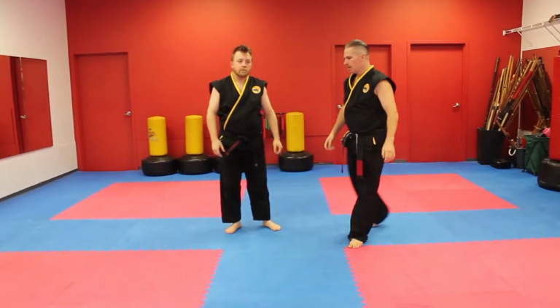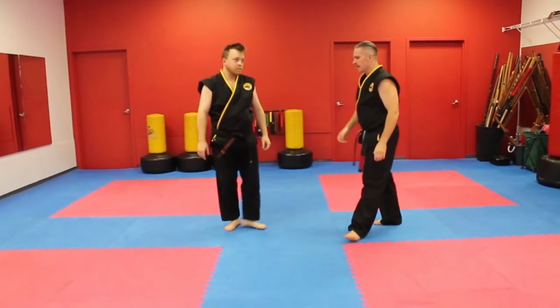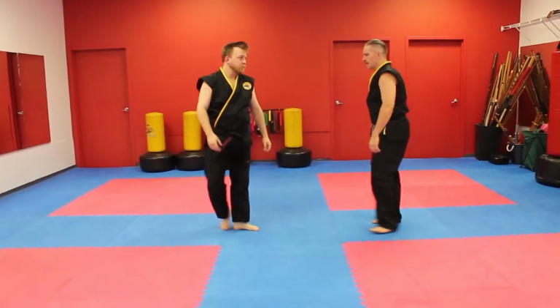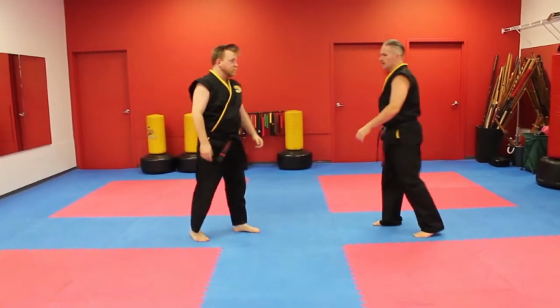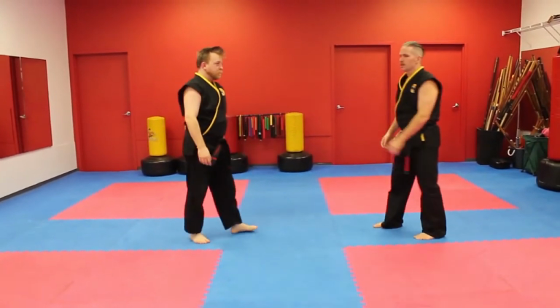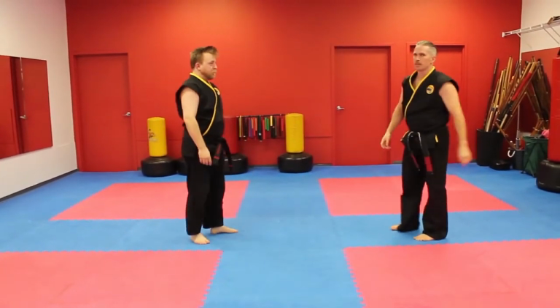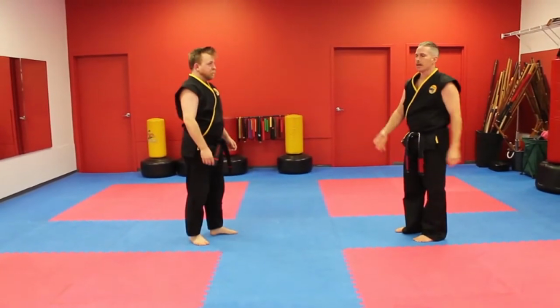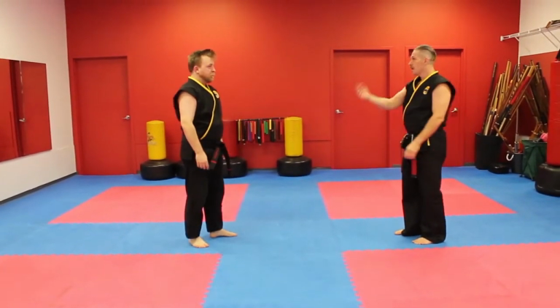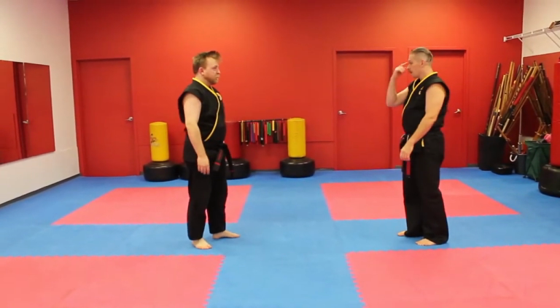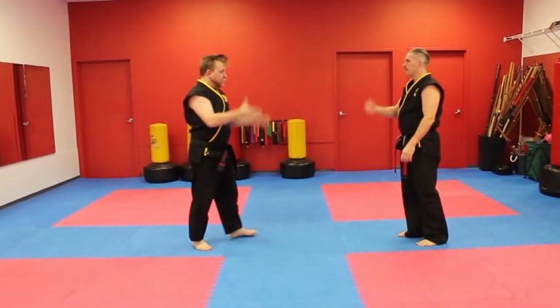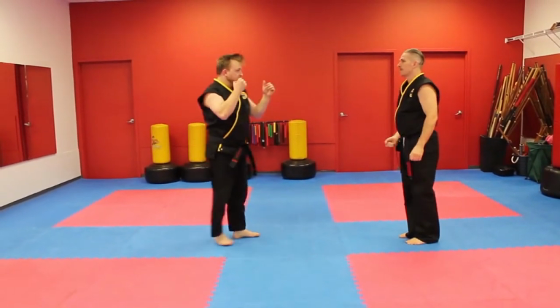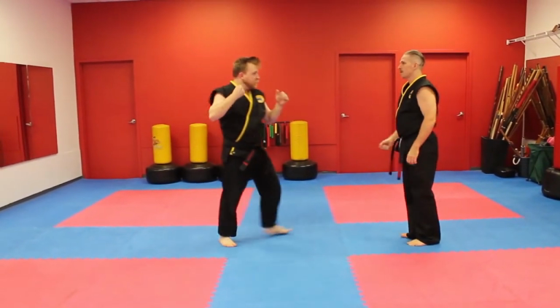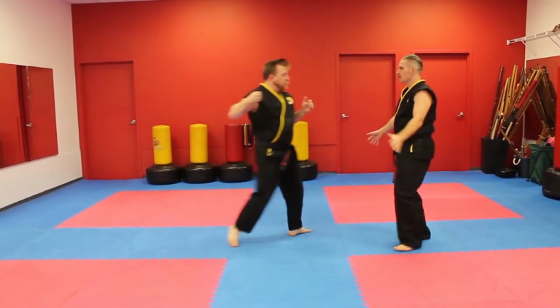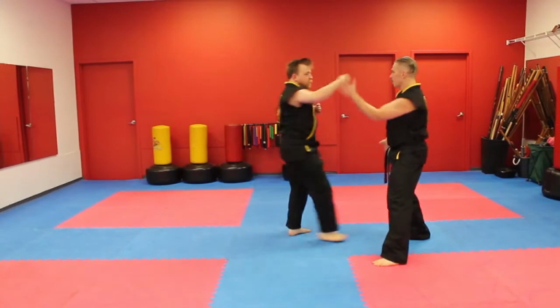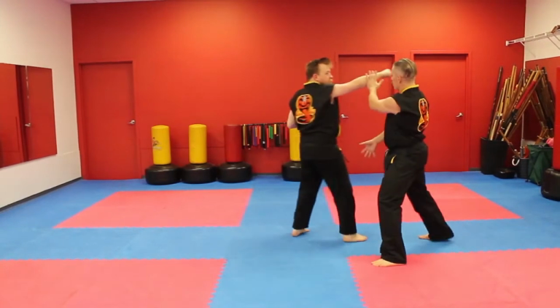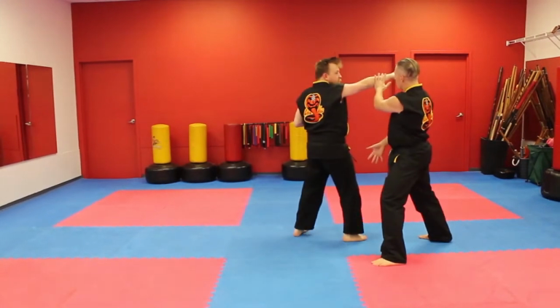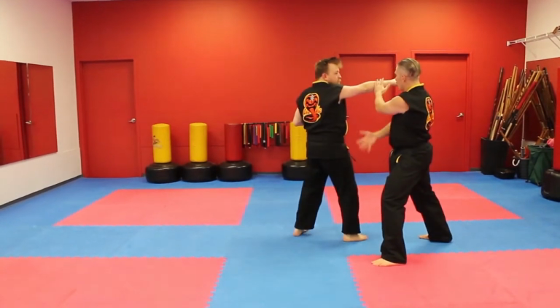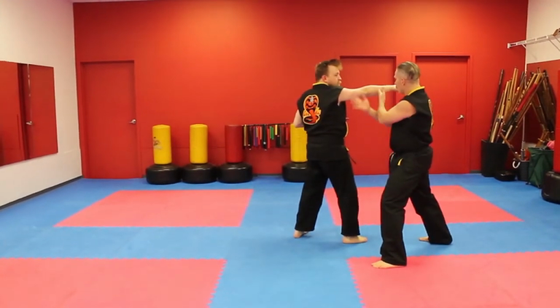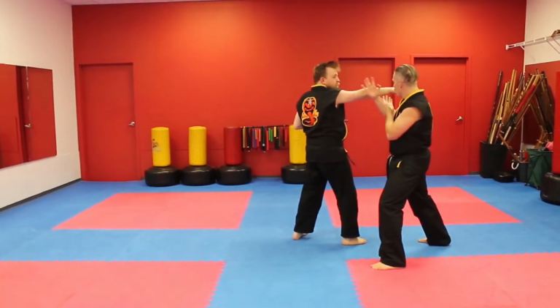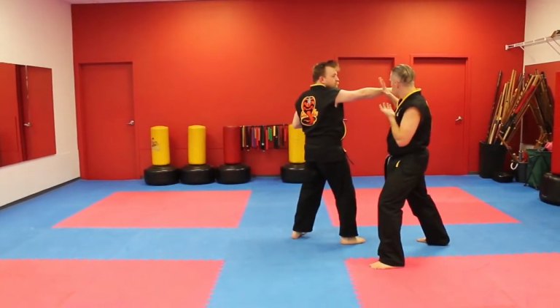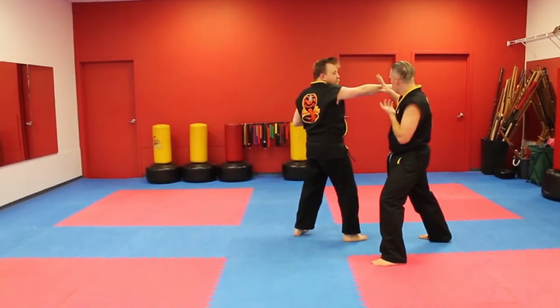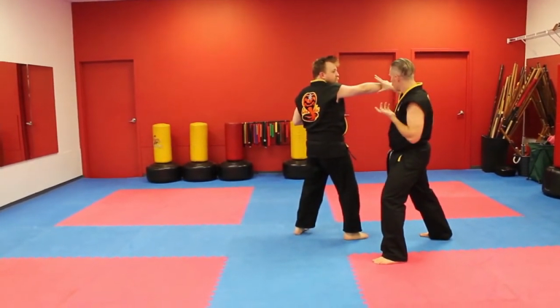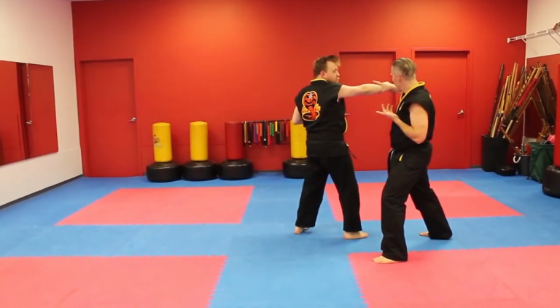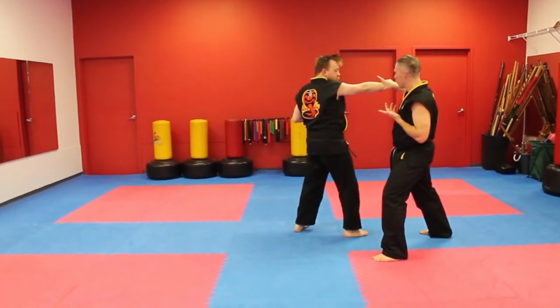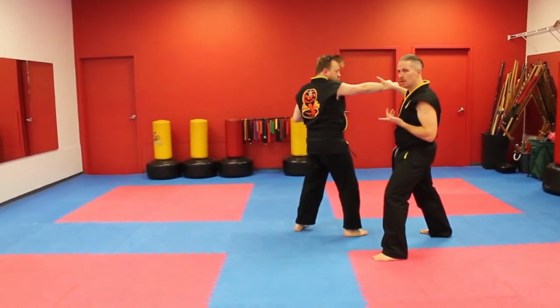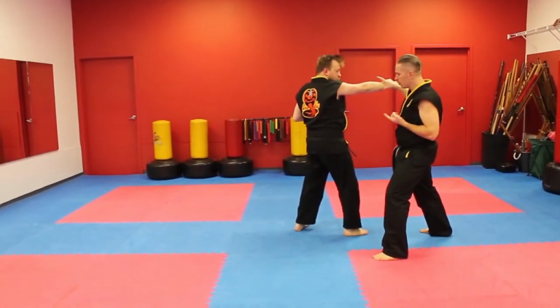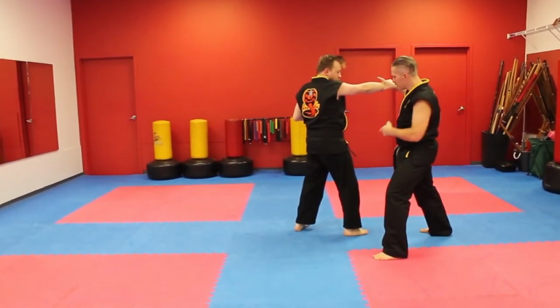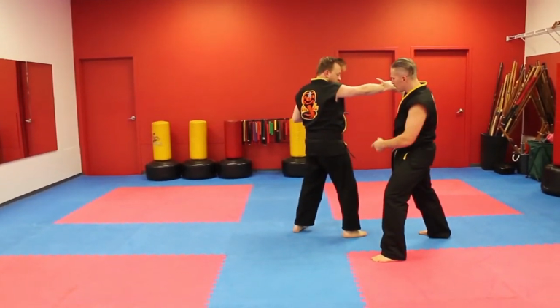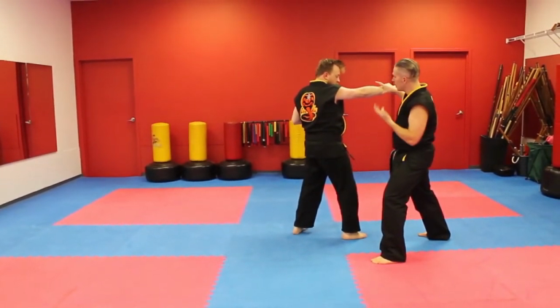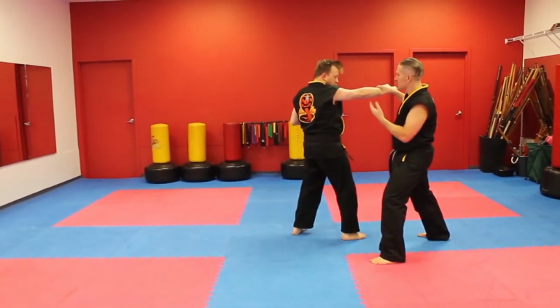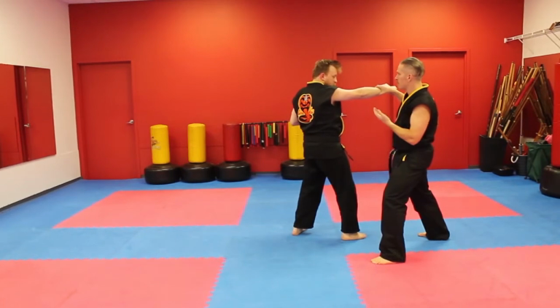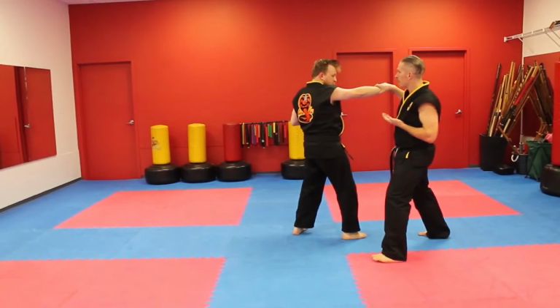The second technique is called Serpent's Eye. Right hand punch from the front — you move, parry, knife and grab, hold onto the wrist, kick him in the knee, spear him in the eye.